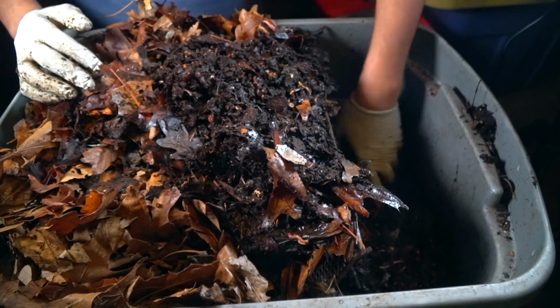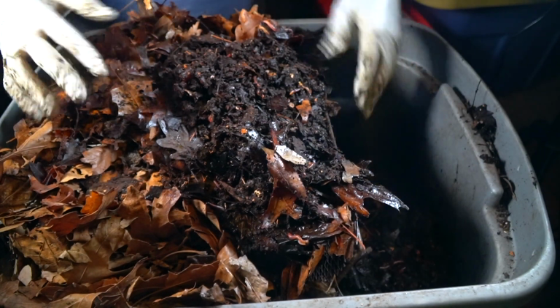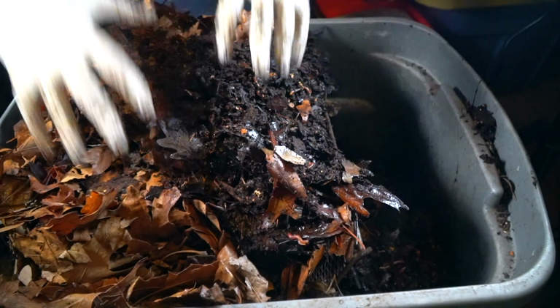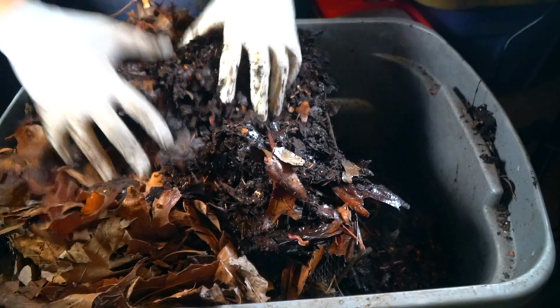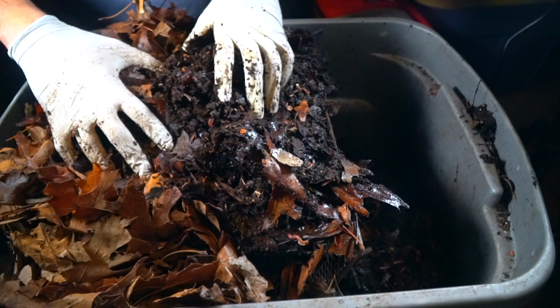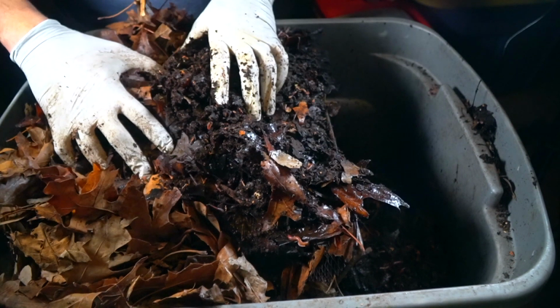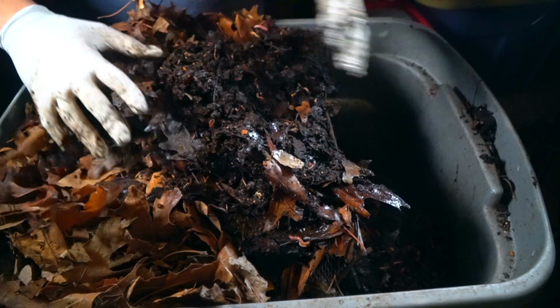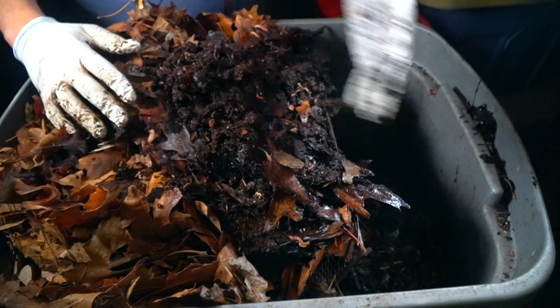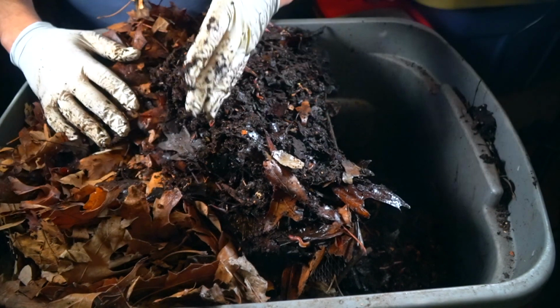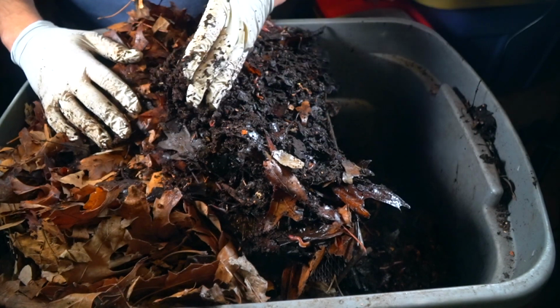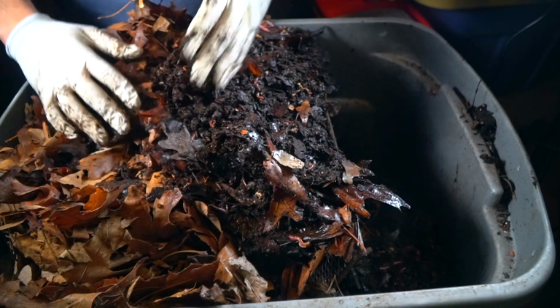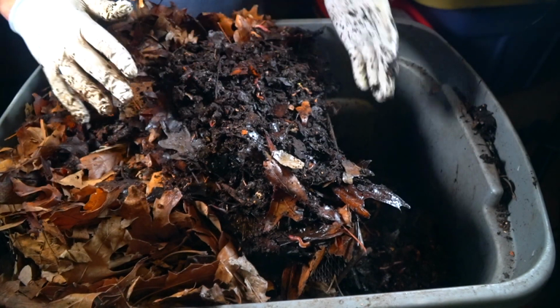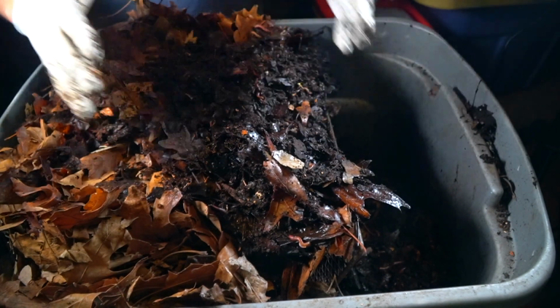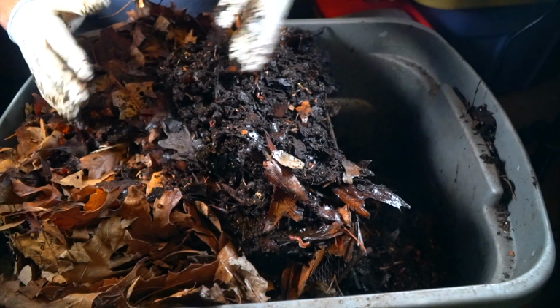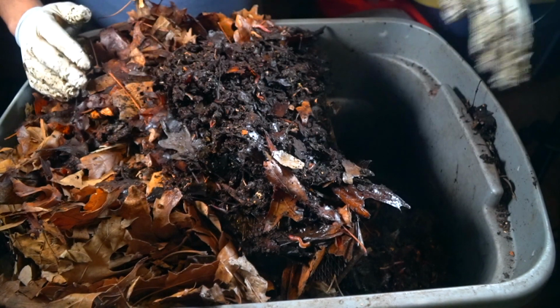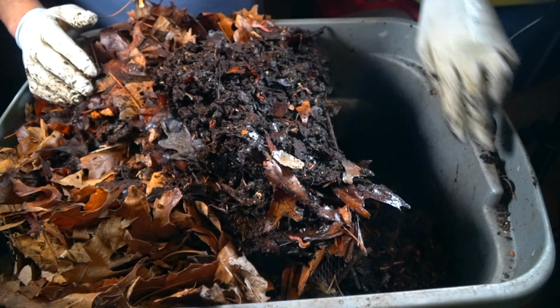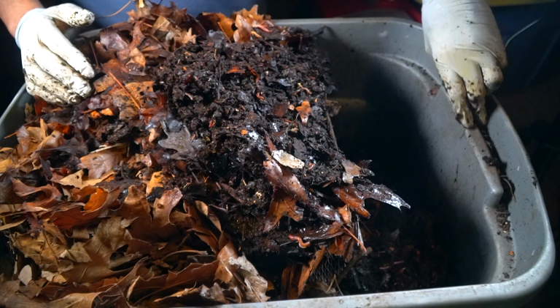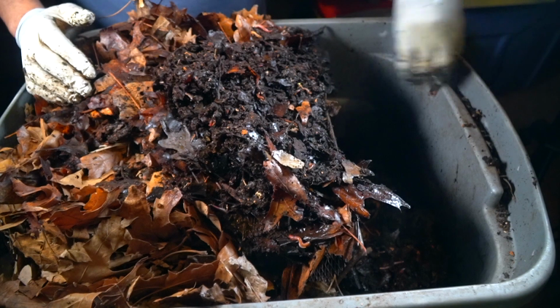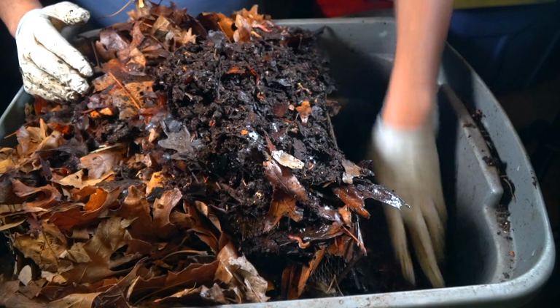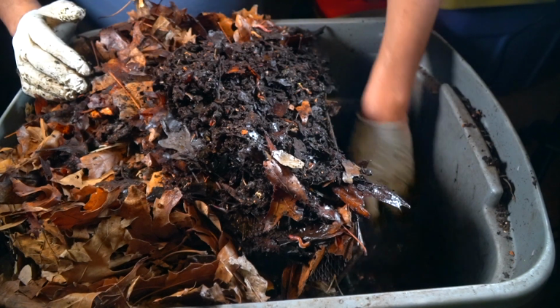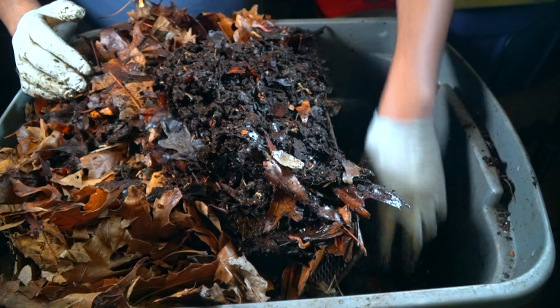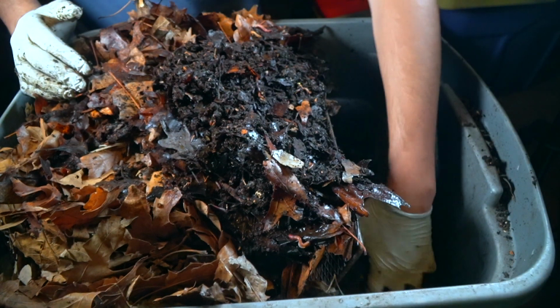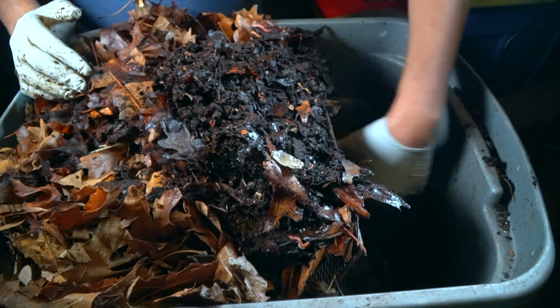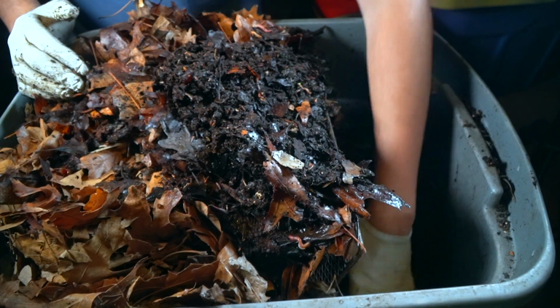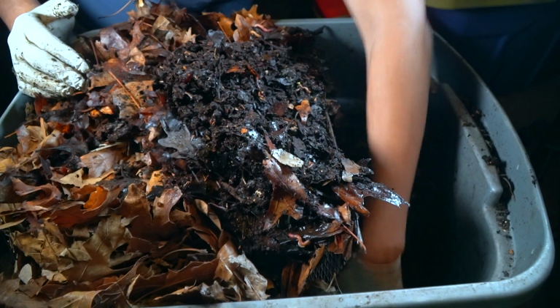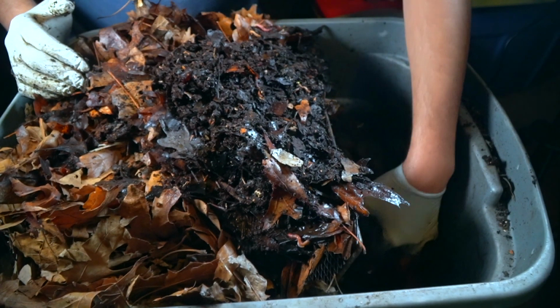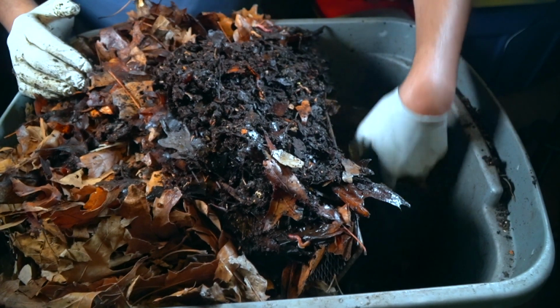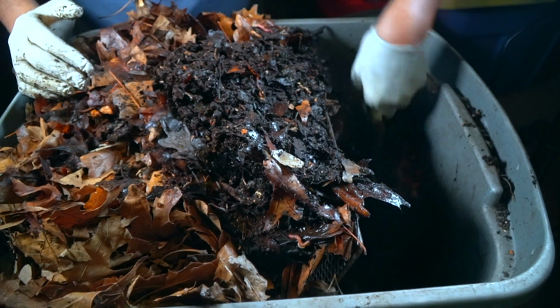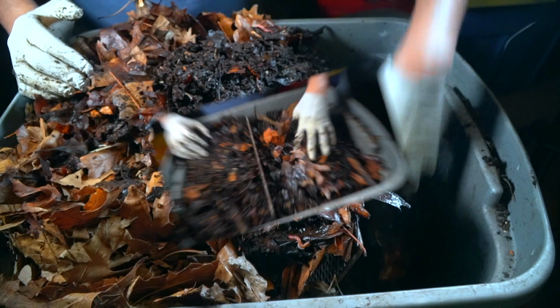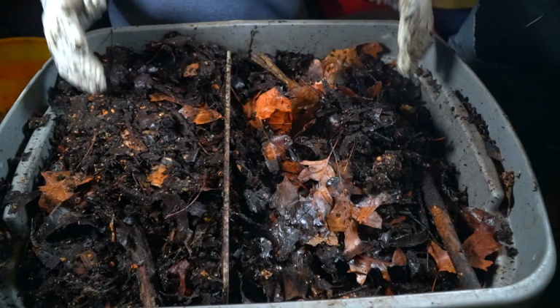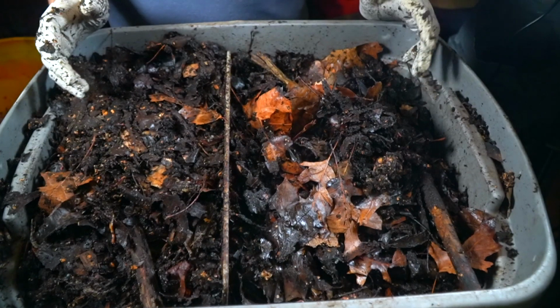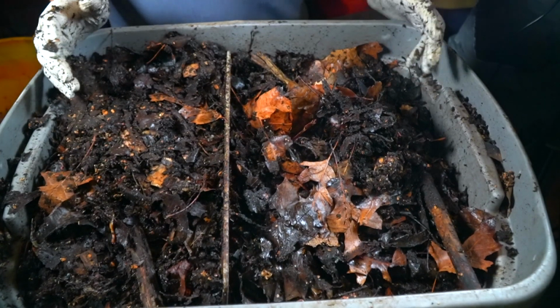The moment you stop adding food to this section and add fresh food to the other area, the worms are going to travel. As they travel, they leave this area behind with very few worms, and then I just collect it.